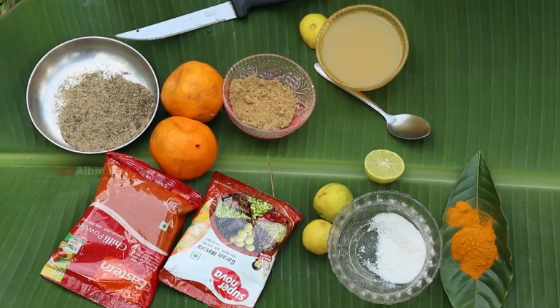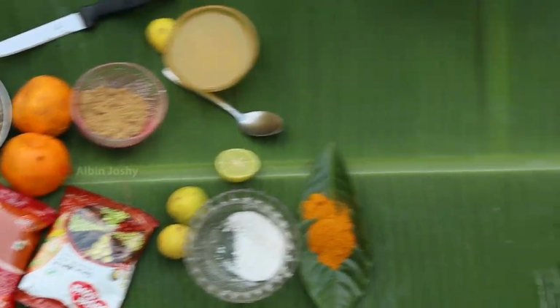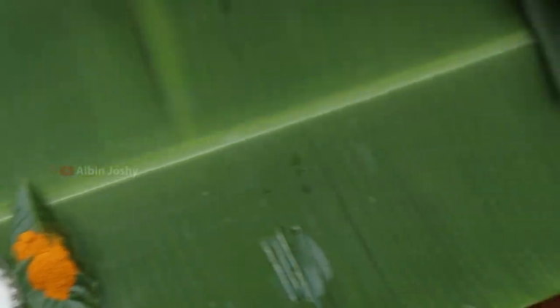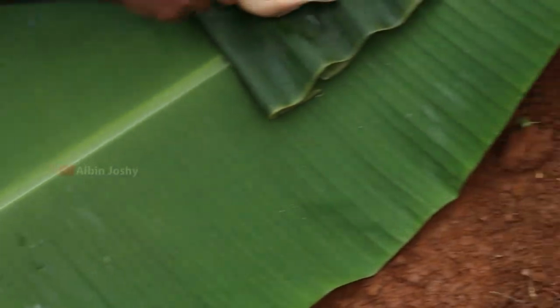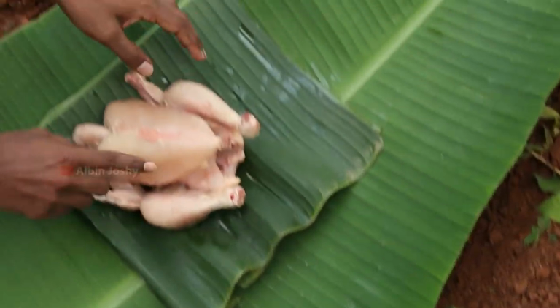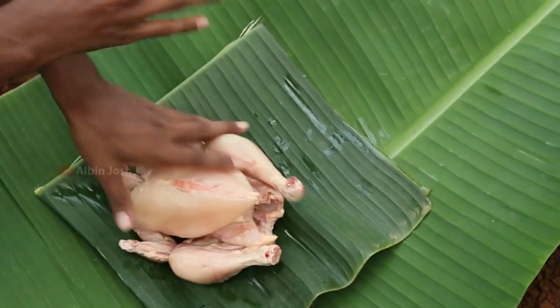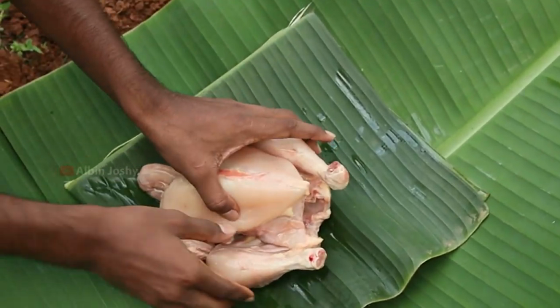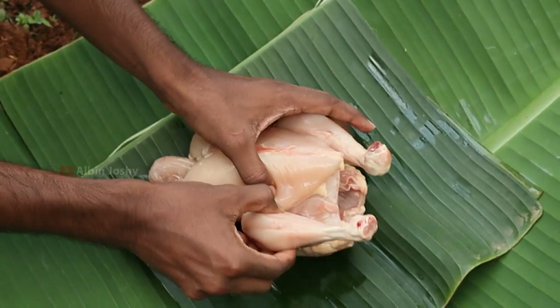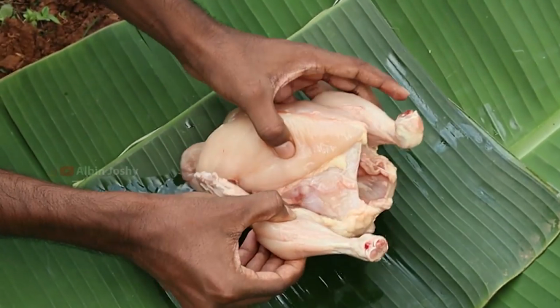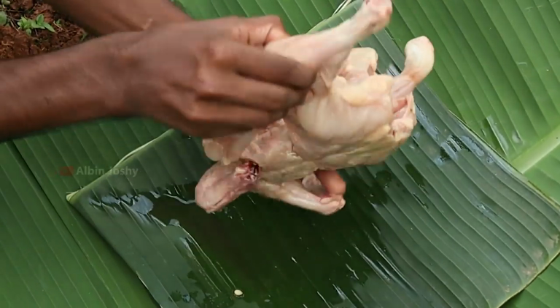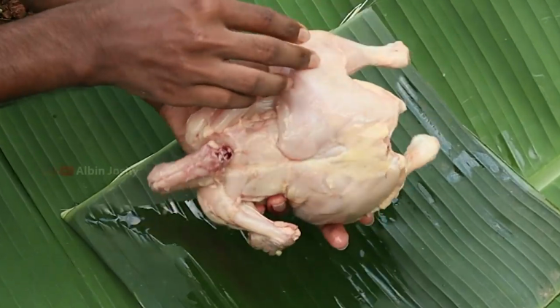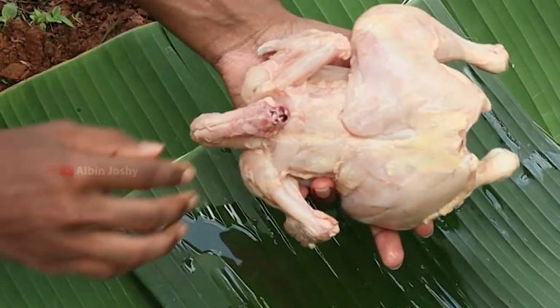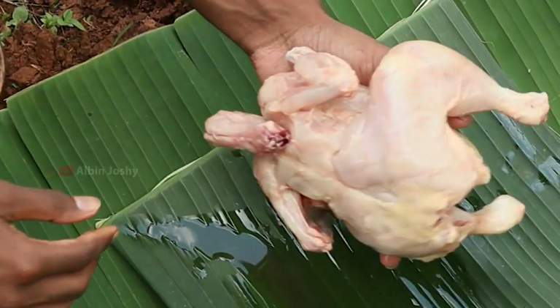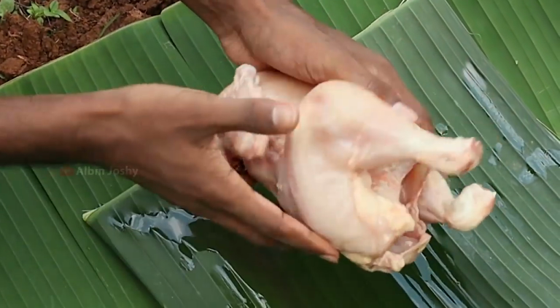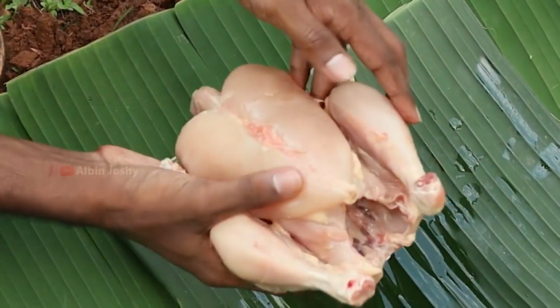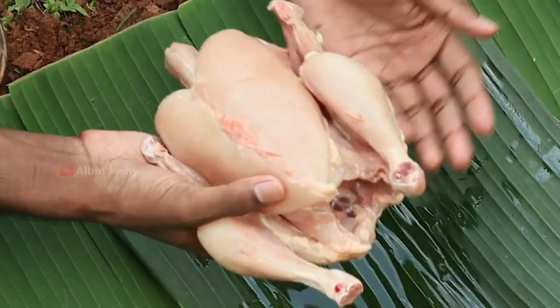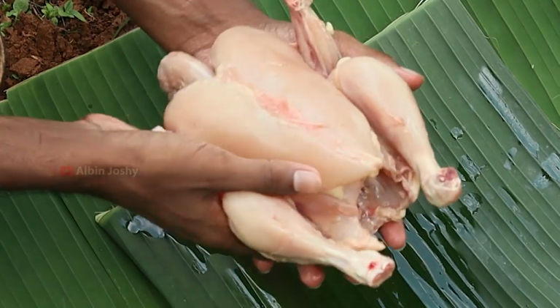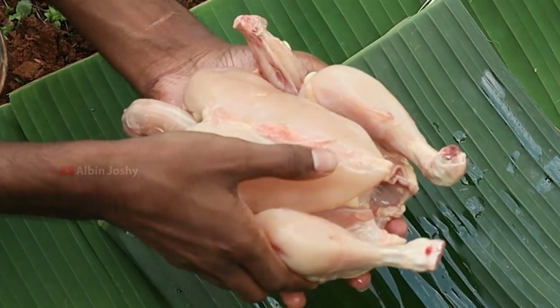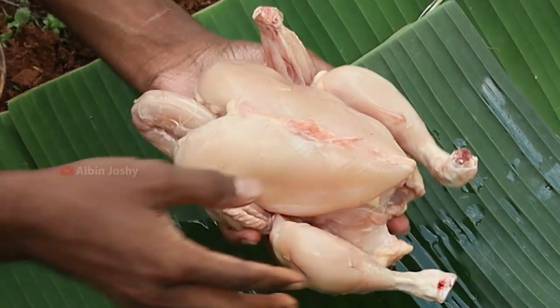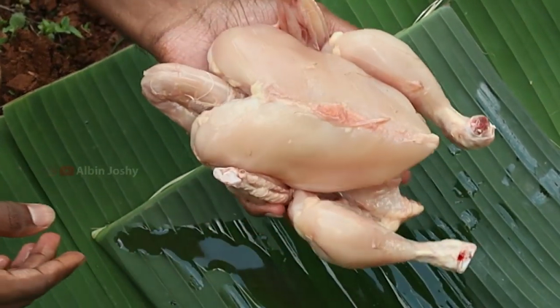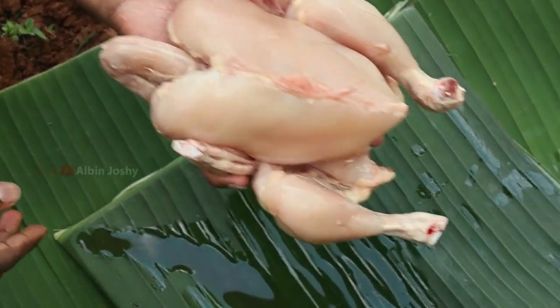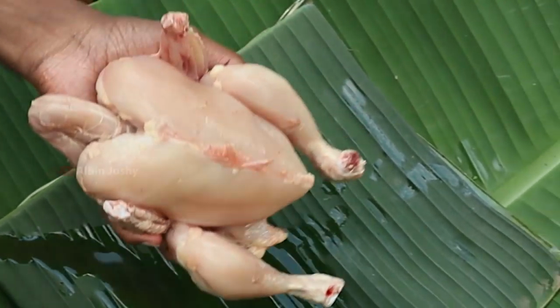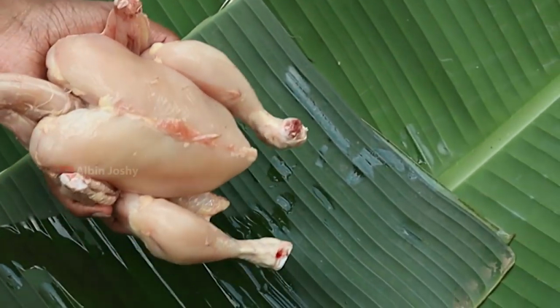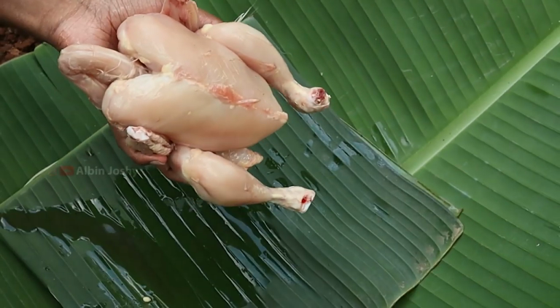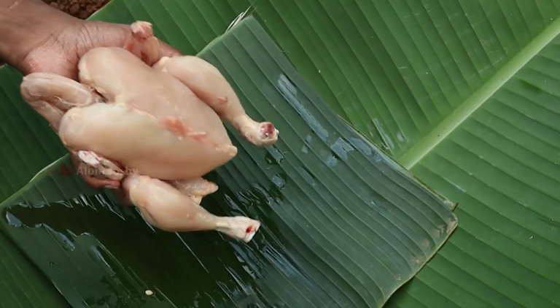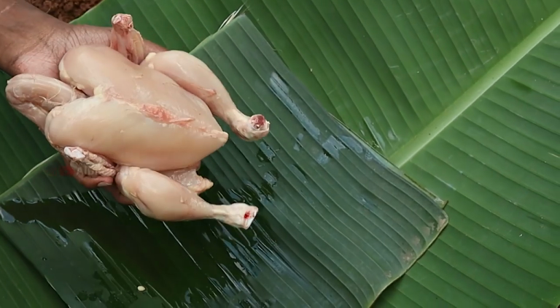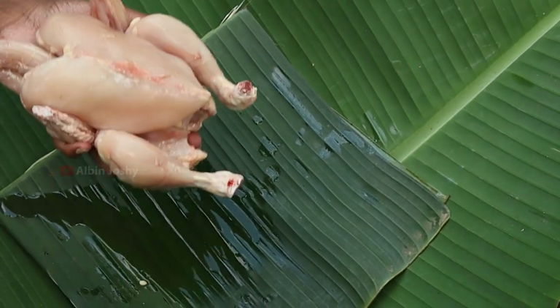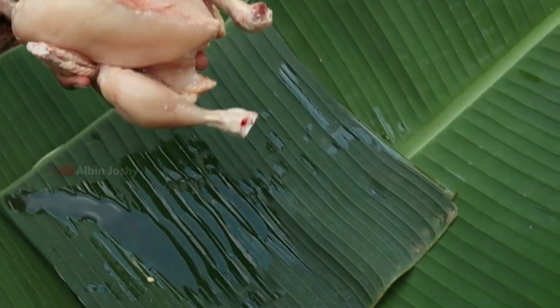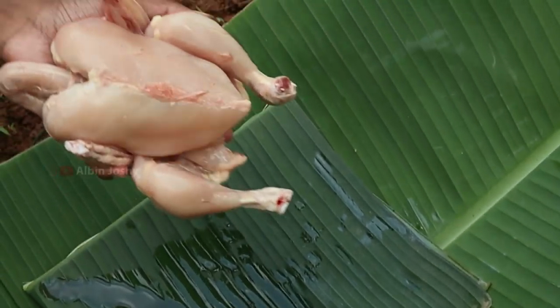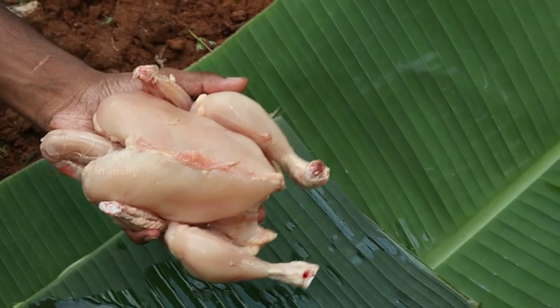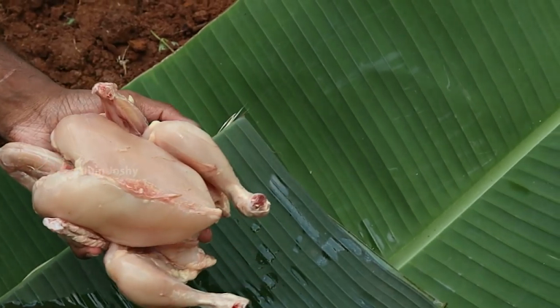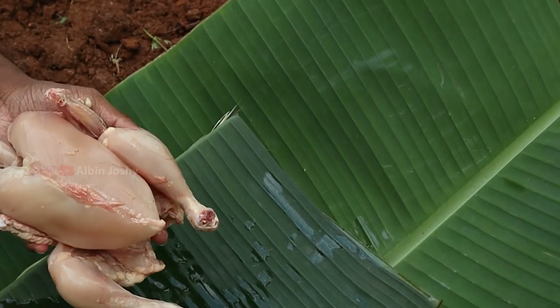Now, we are going to take a look at the chicken. We are ready to cook chicken. You can cook chicken. We have cooked chicken.